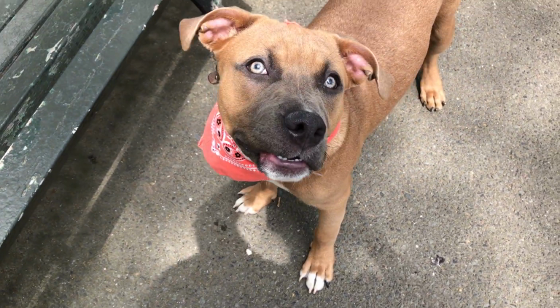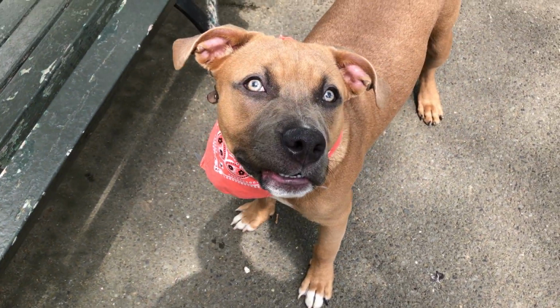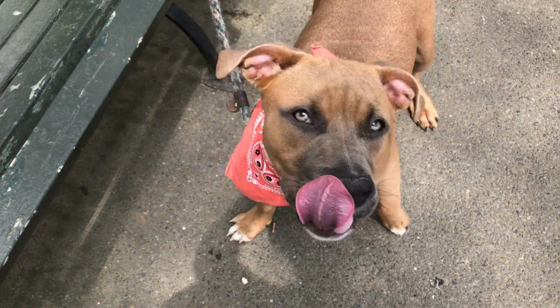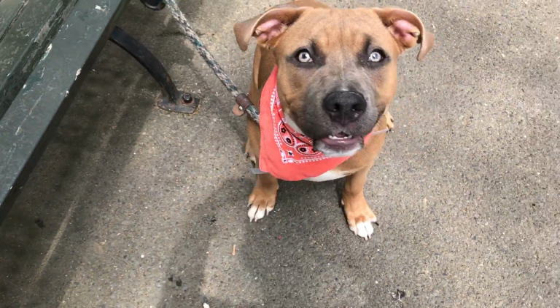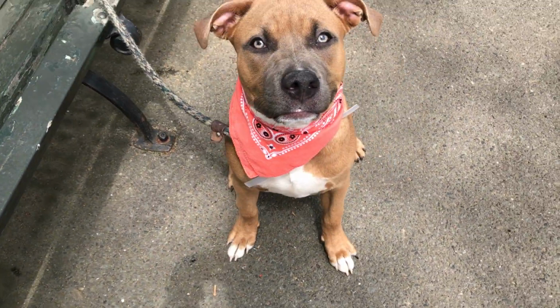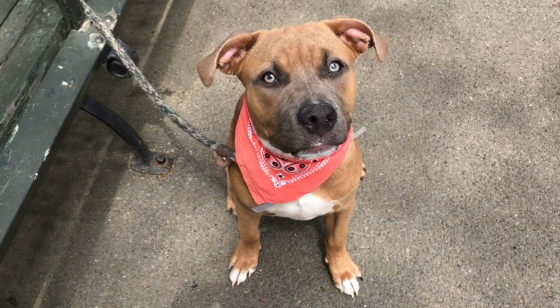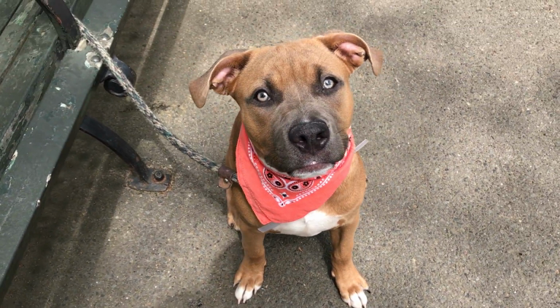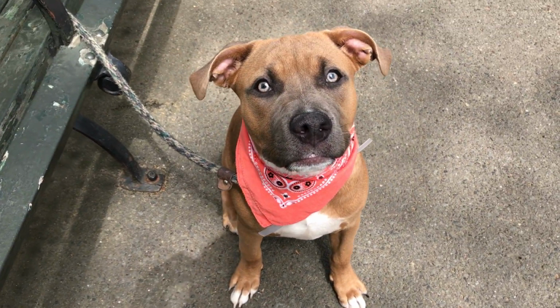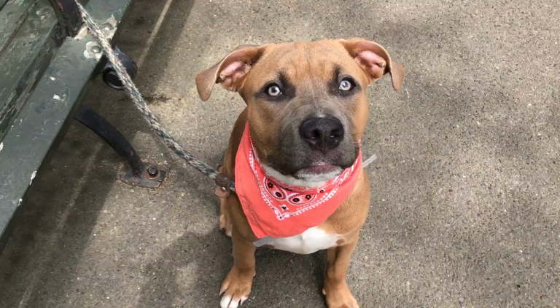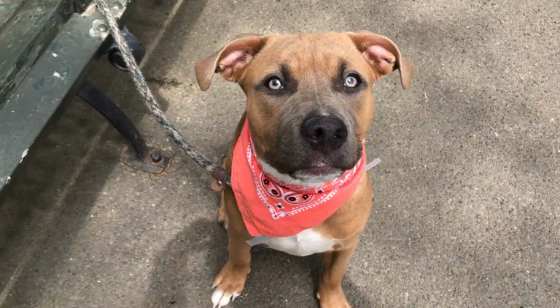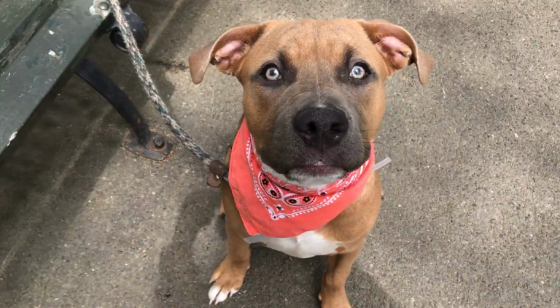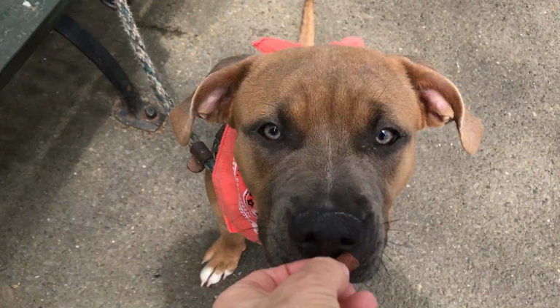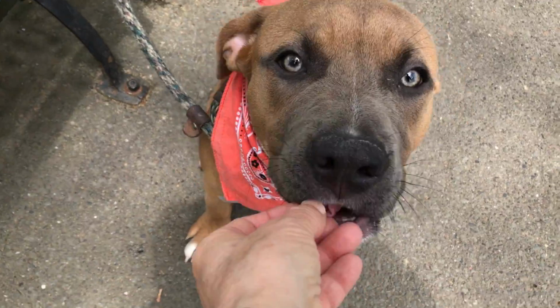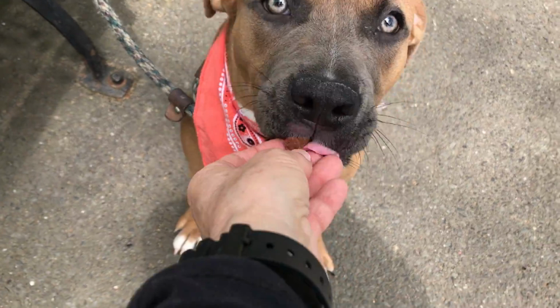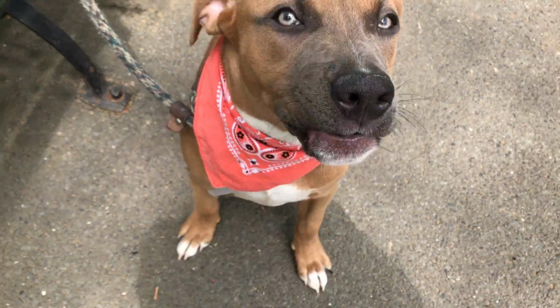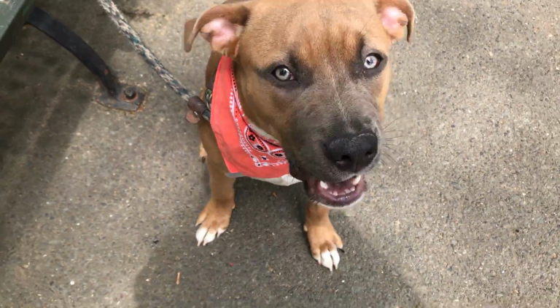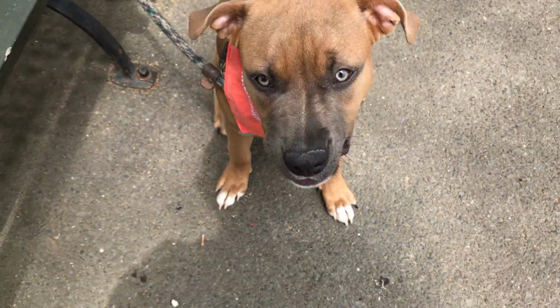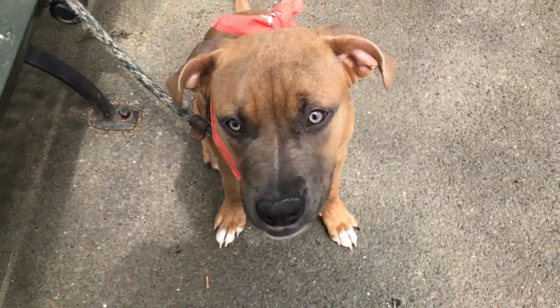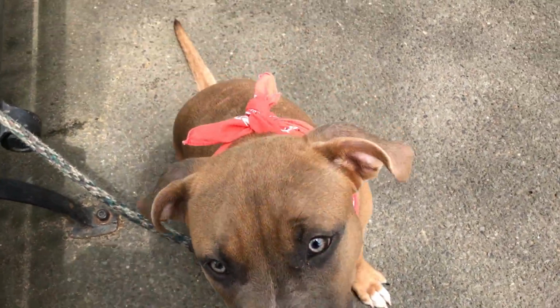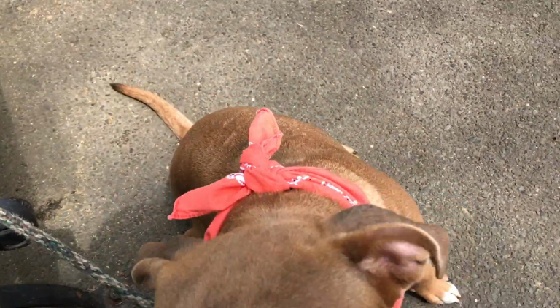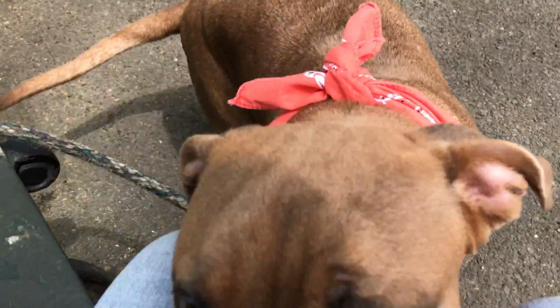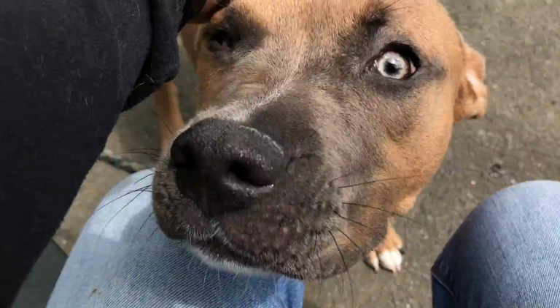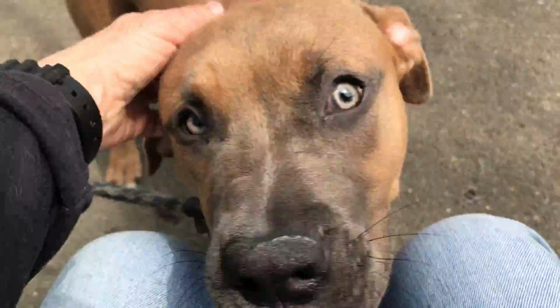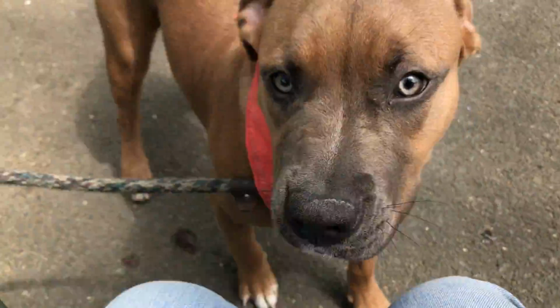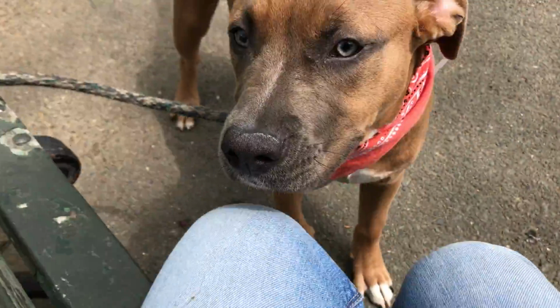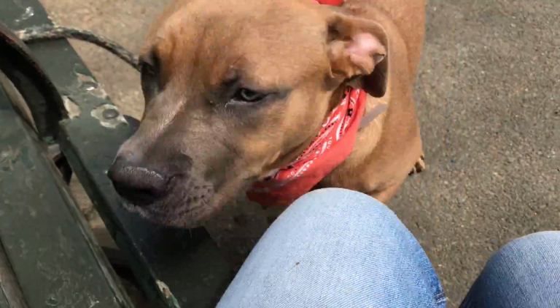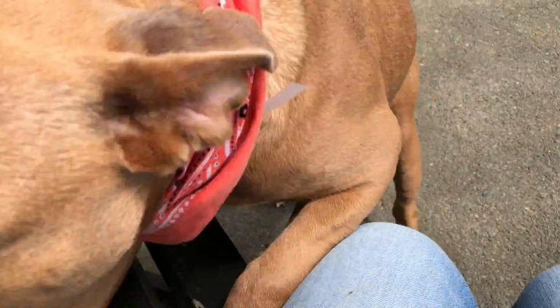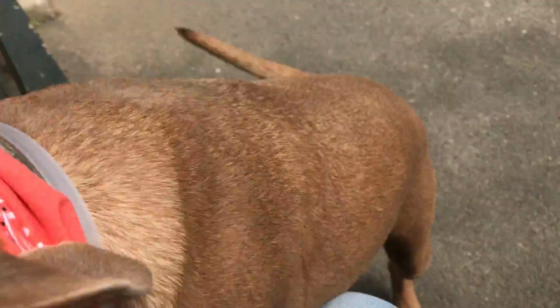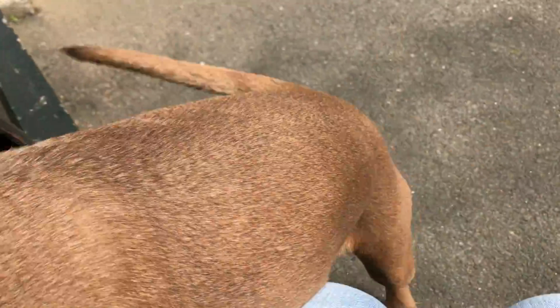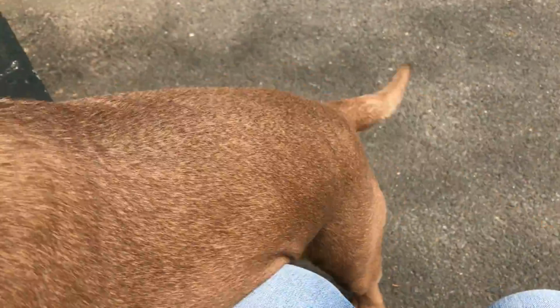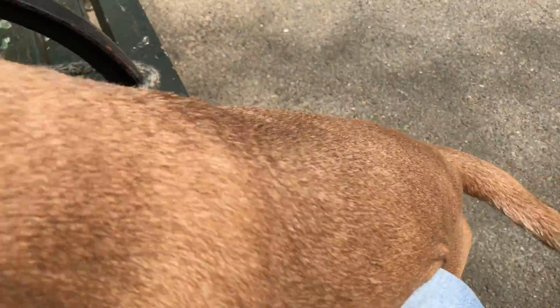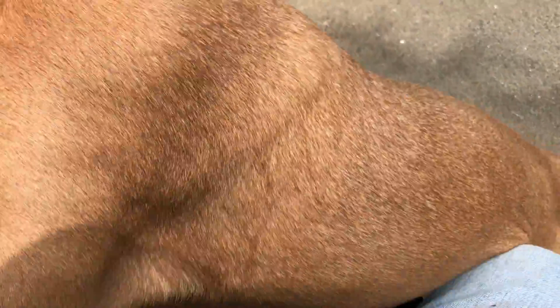Look at that gorgeous face. He just sat because he saw the treat in my hand, so he's a smarty. In addition to being a cutie patootie, he is a smart cutie patootie. He's so sweet.